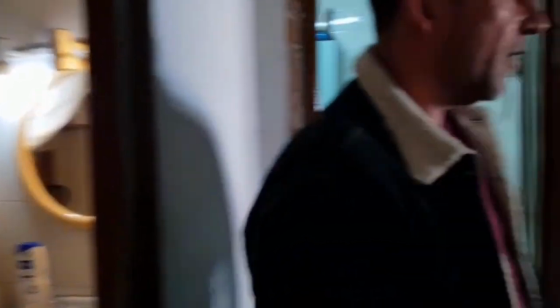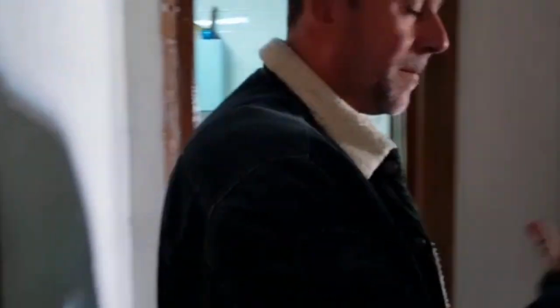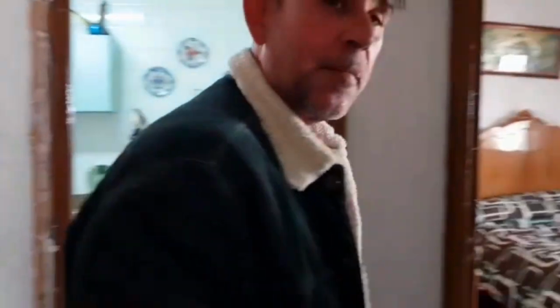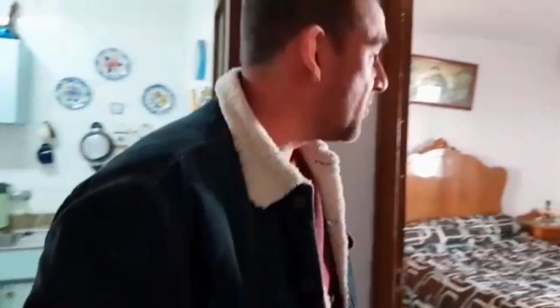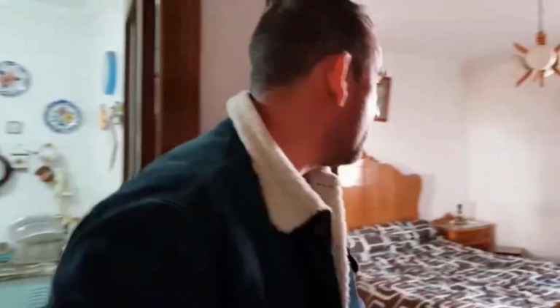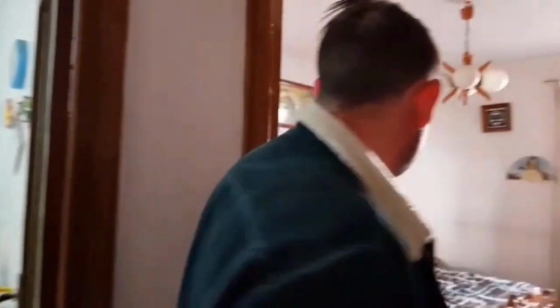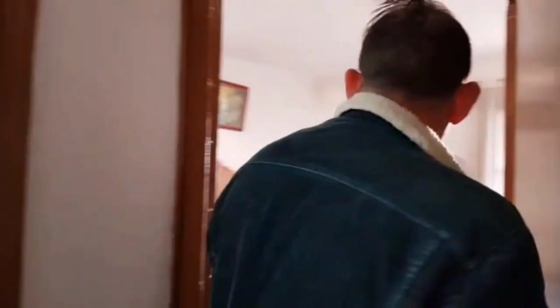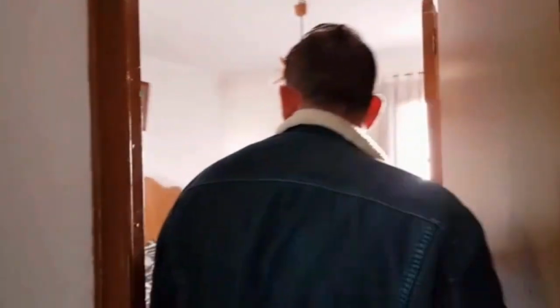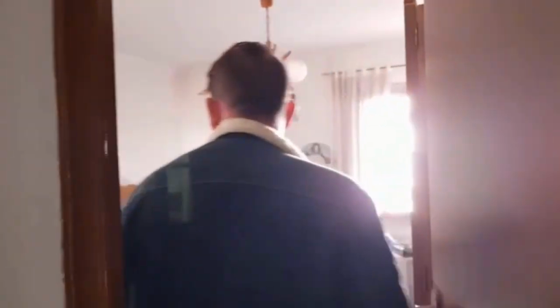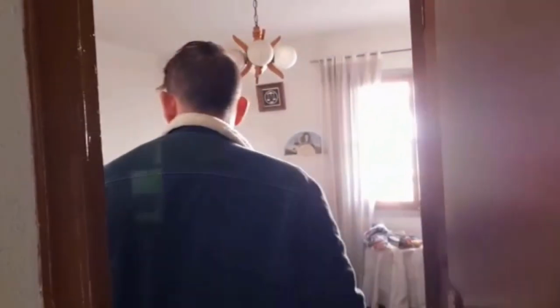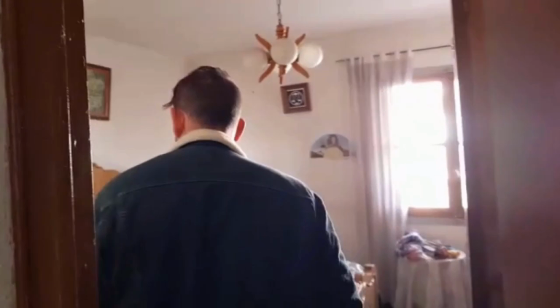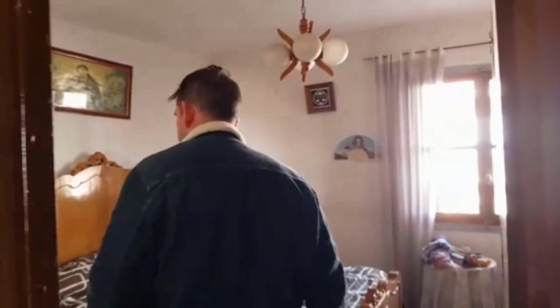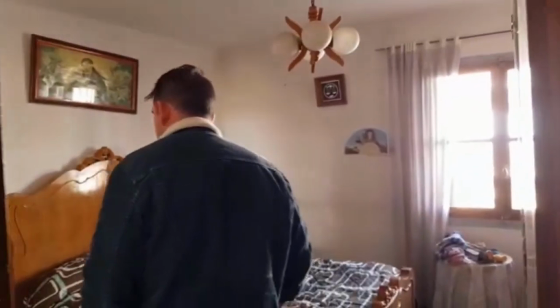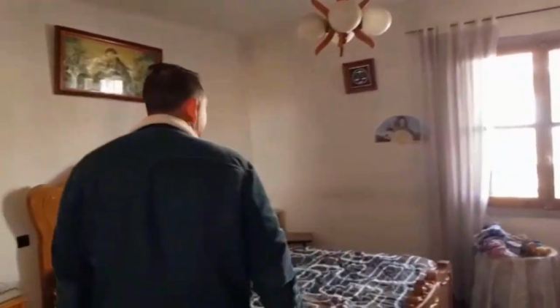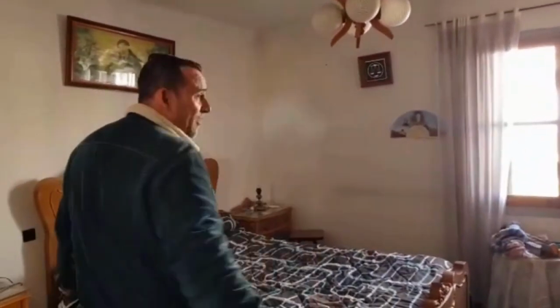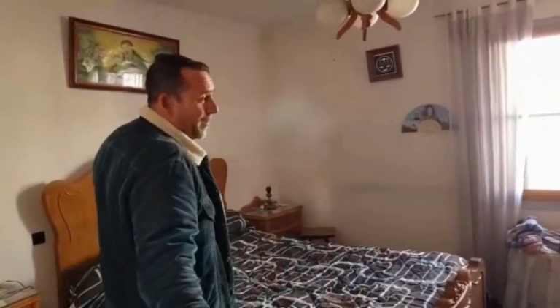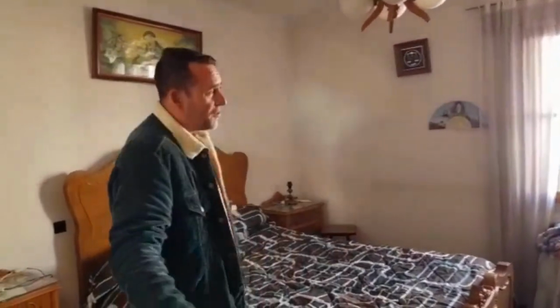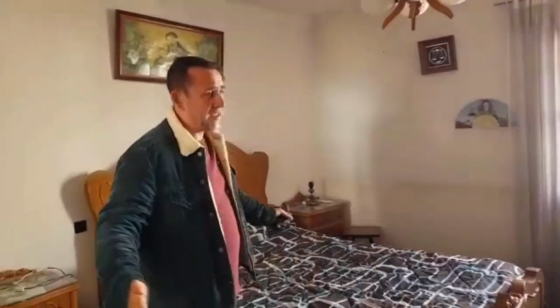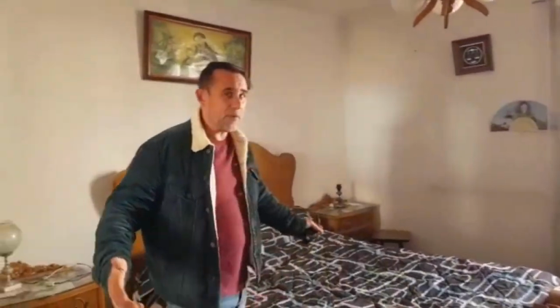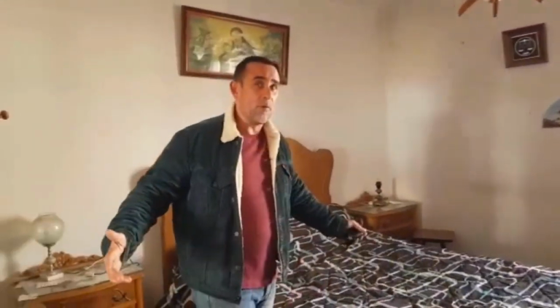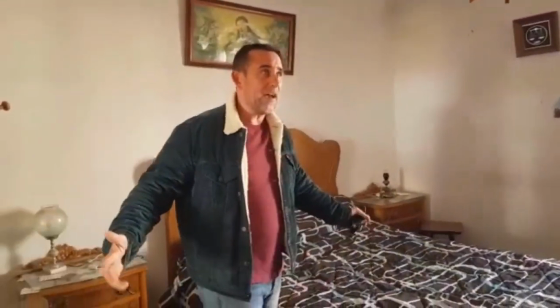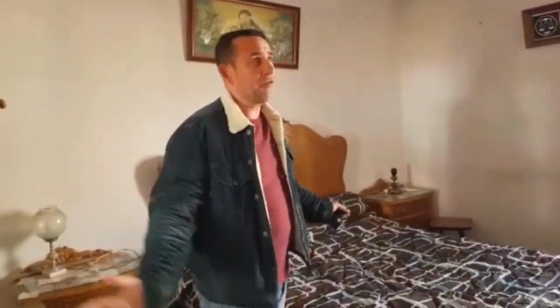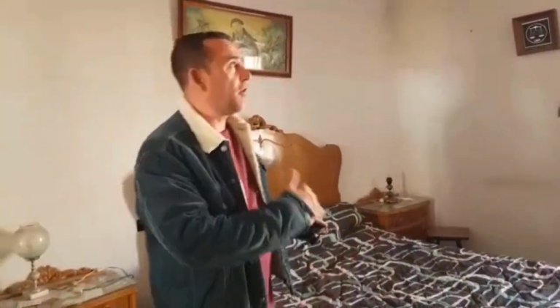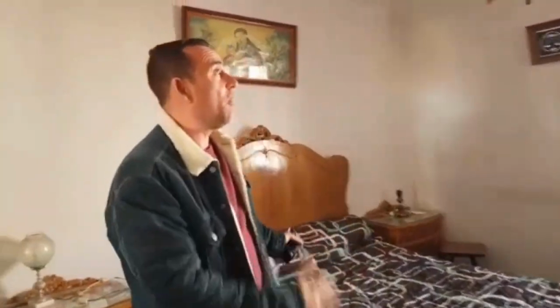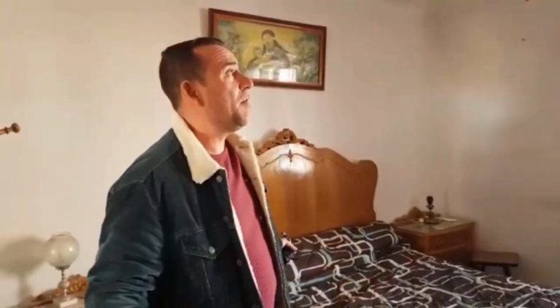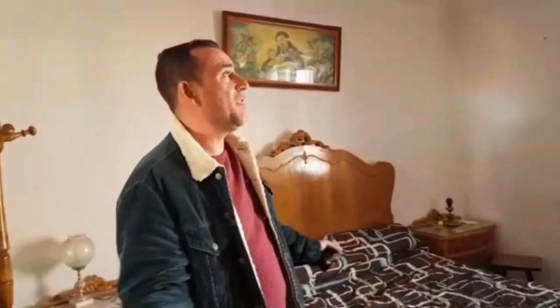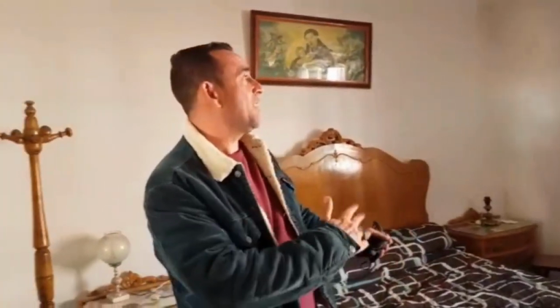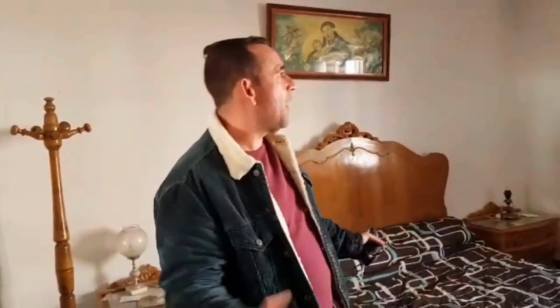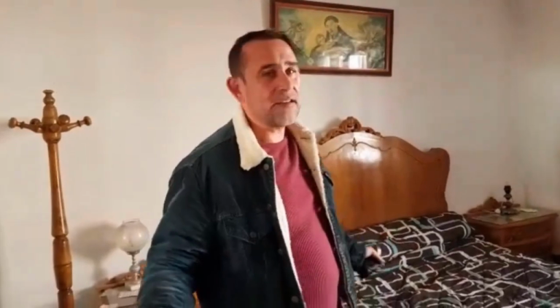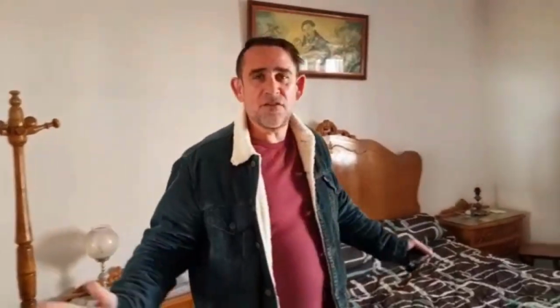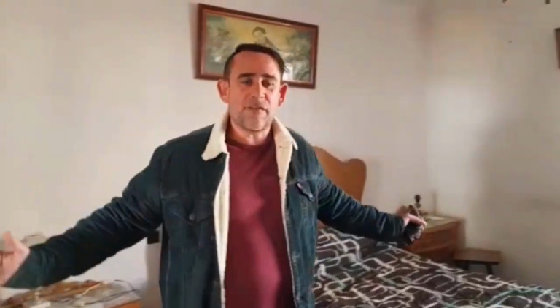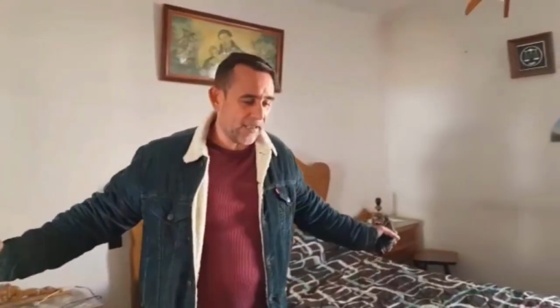And then we've got the master bedroom. Again, all the furniture is staying, but if it were me, I'd just throw it all out, paint the place white and get new stuff from Ikea.